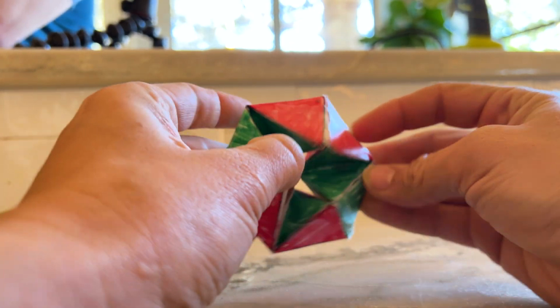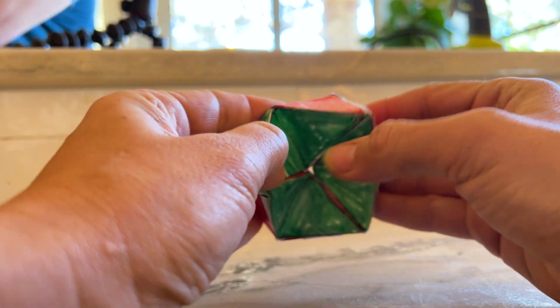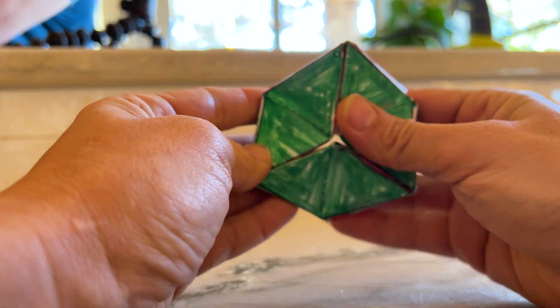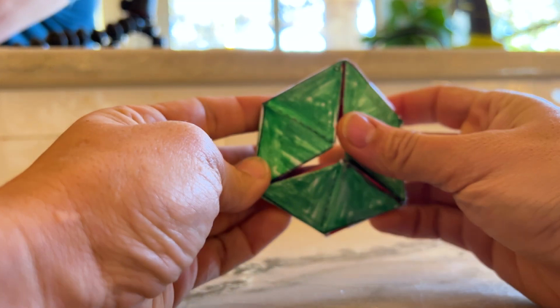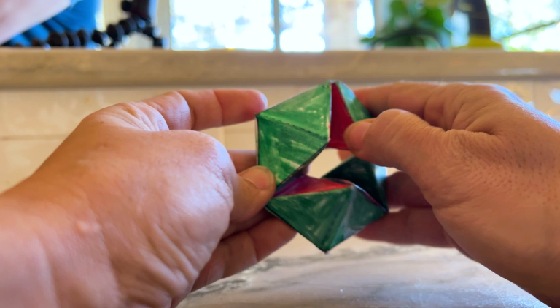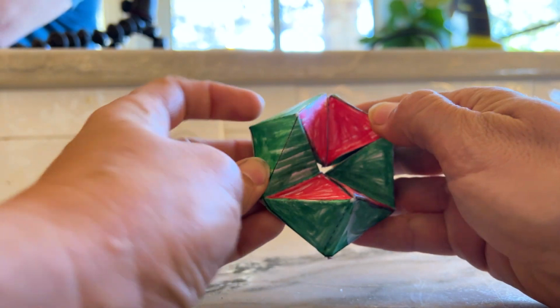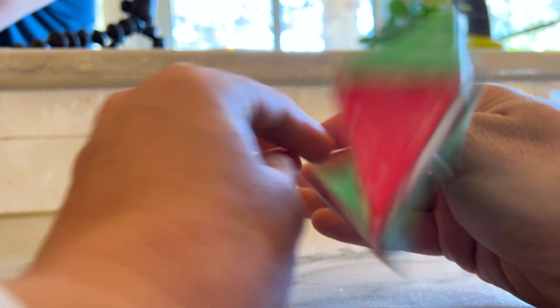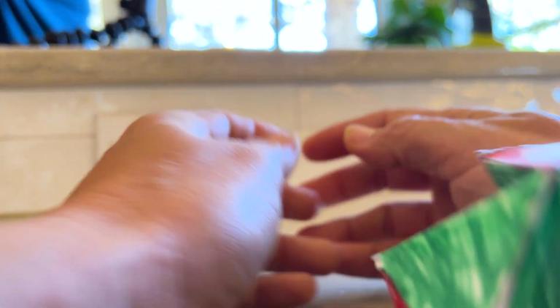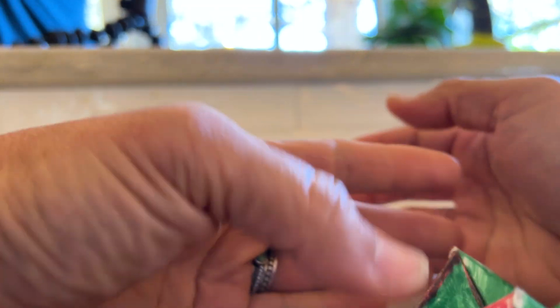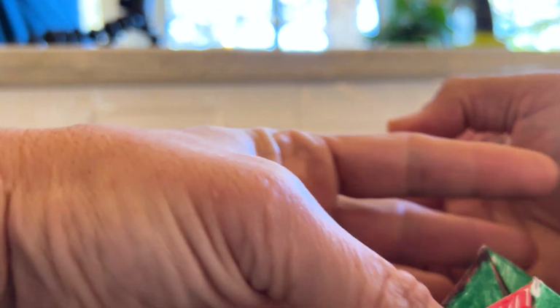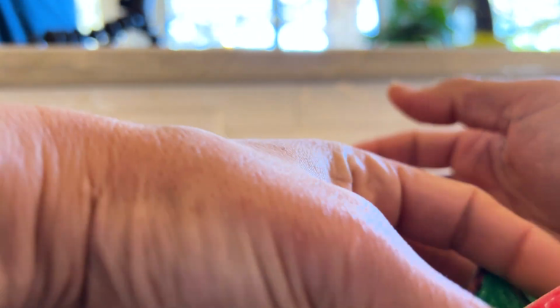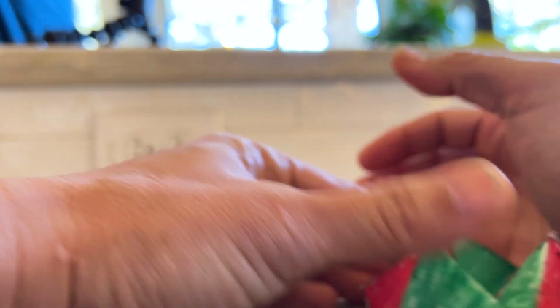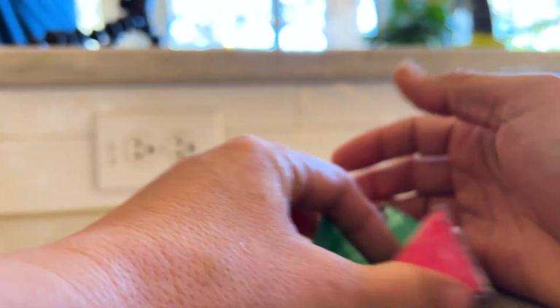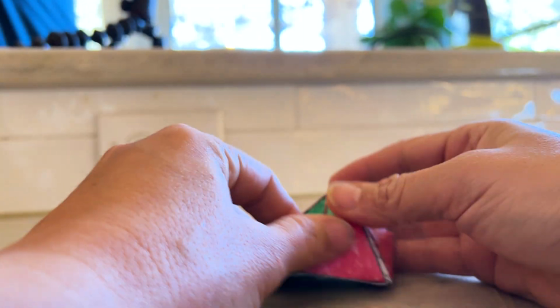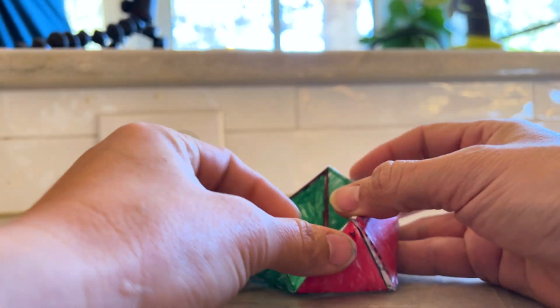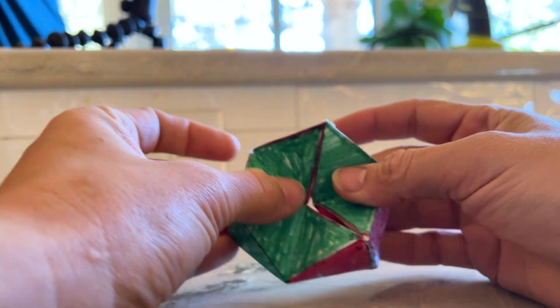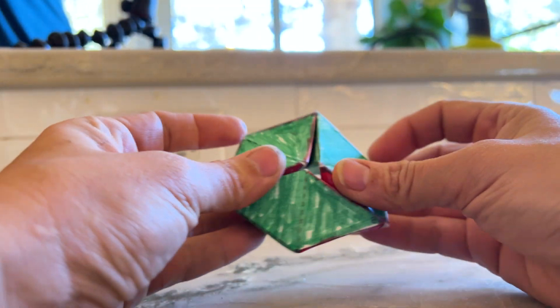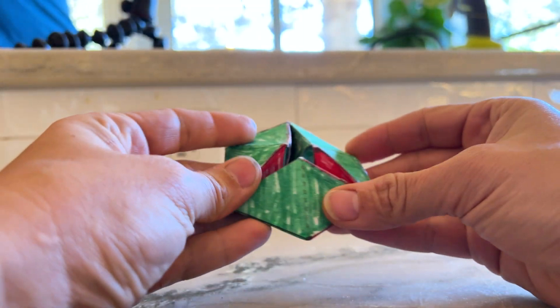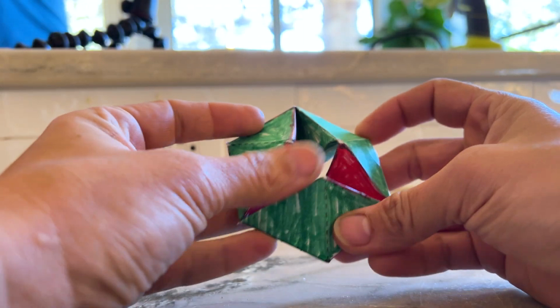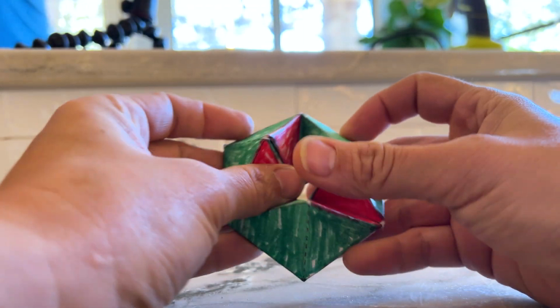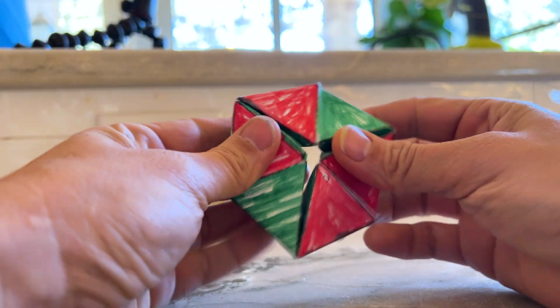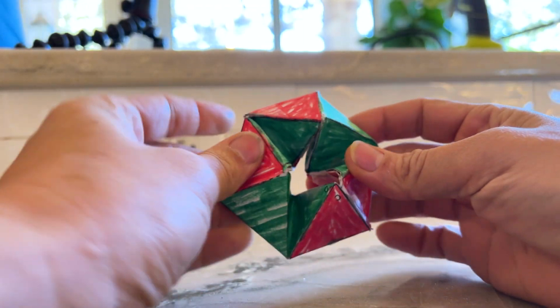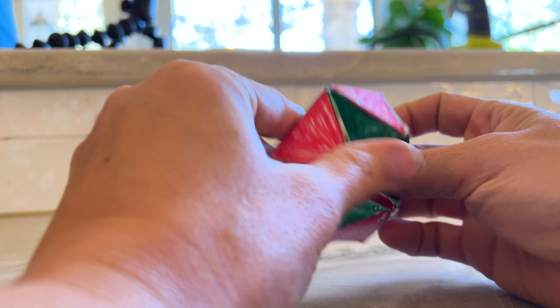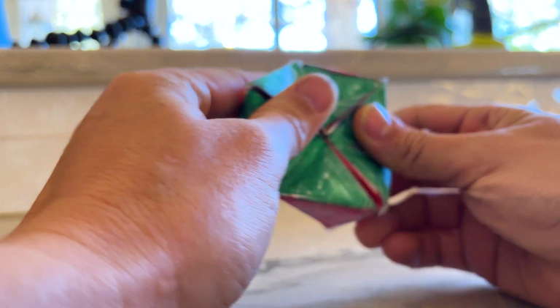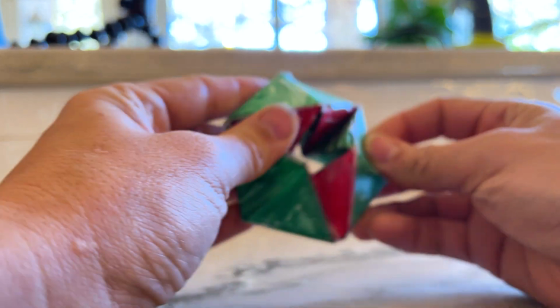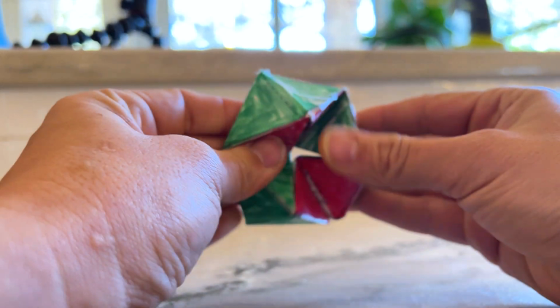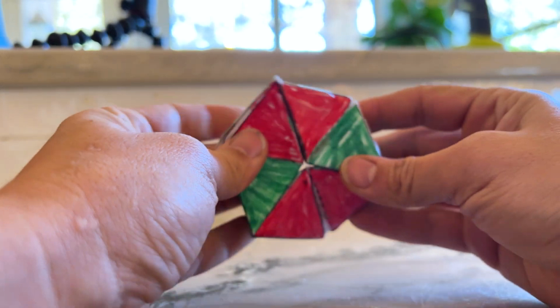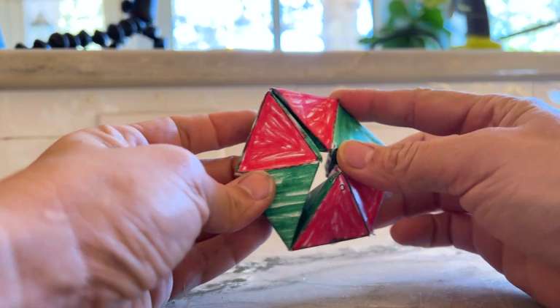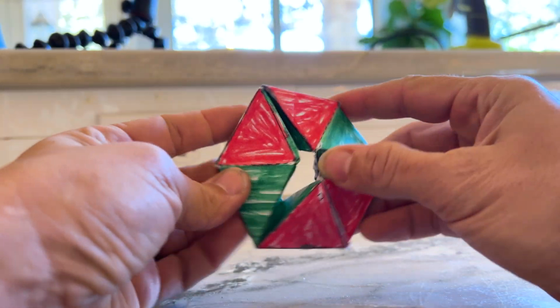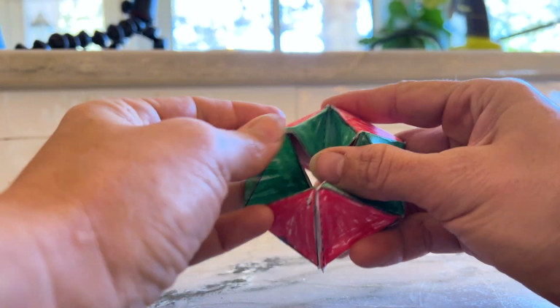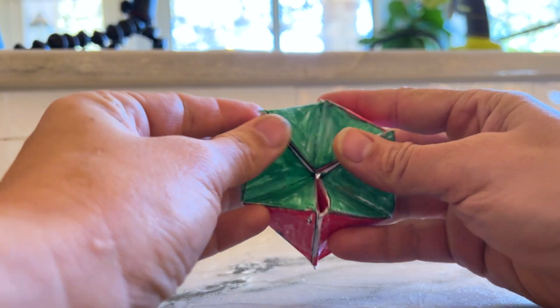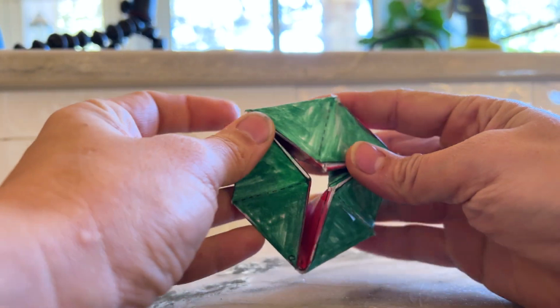What is it called again, Bubba? Hexaplexagon. That's the best name - it's a hexaplexagon! All right, let's go look it up.